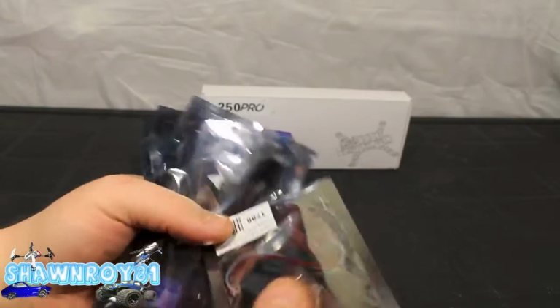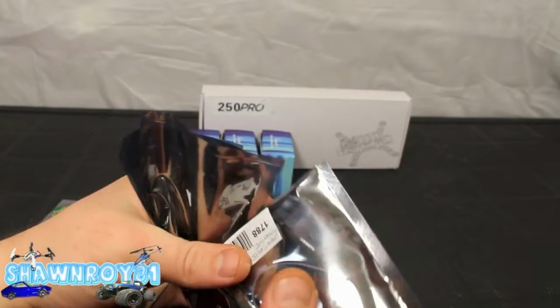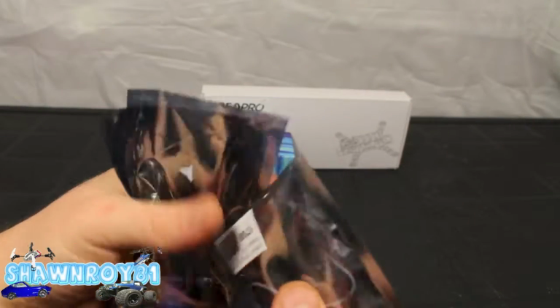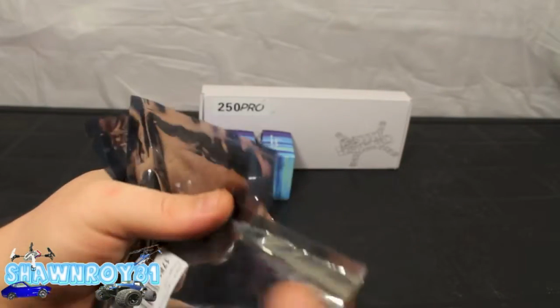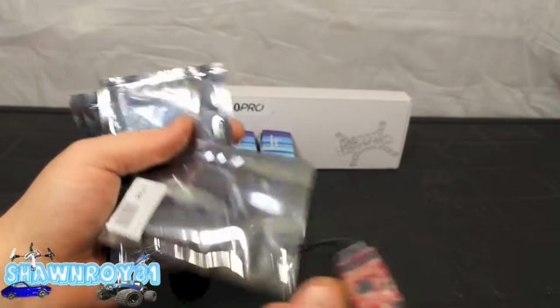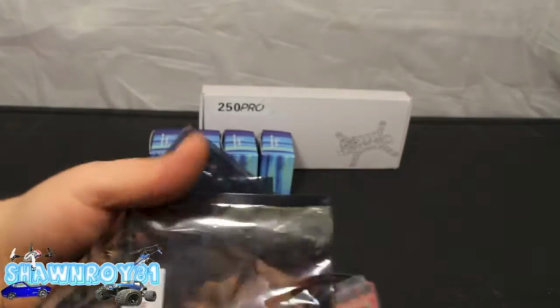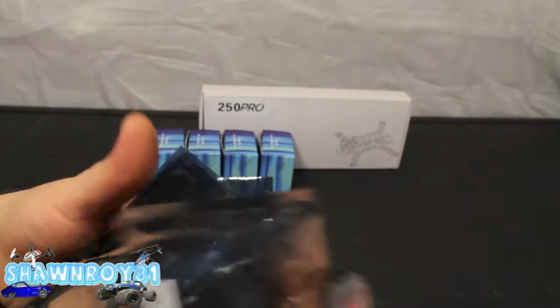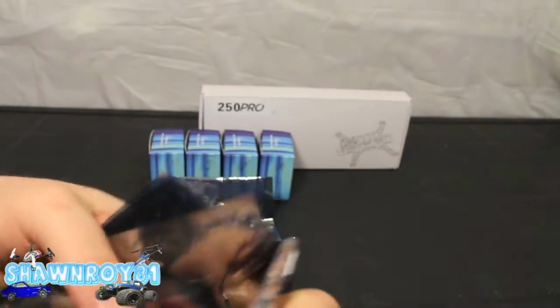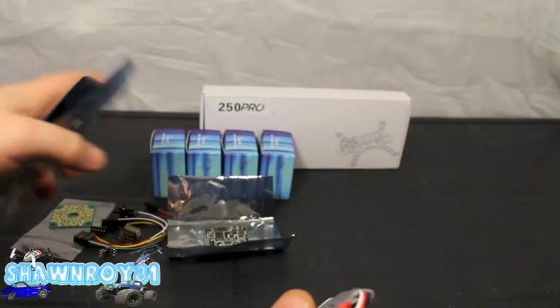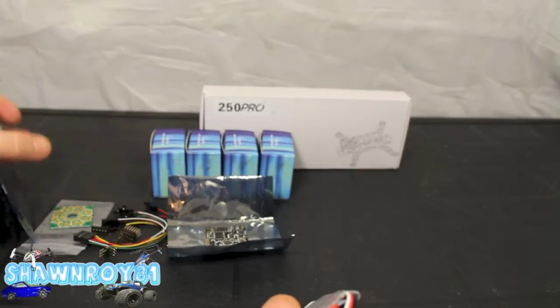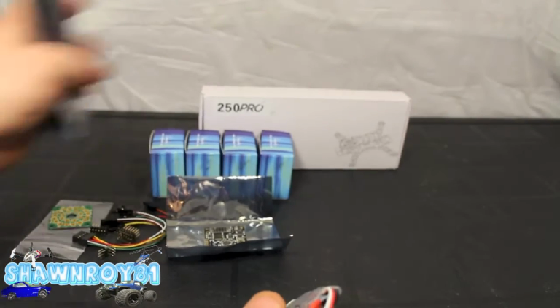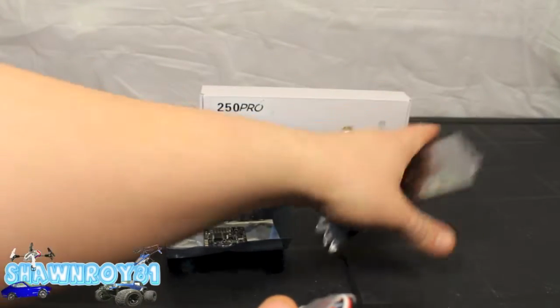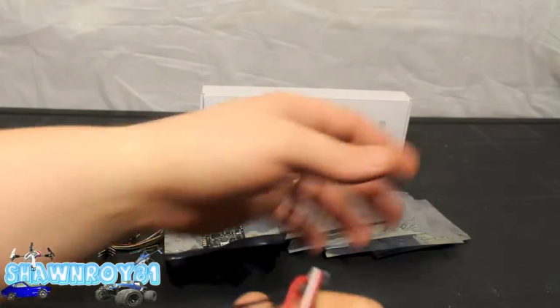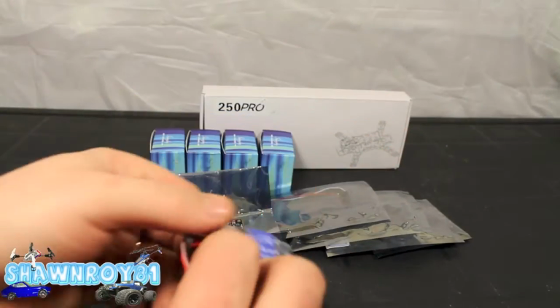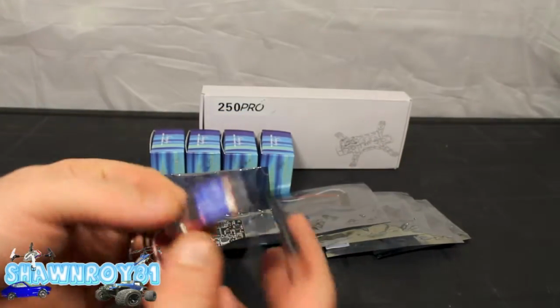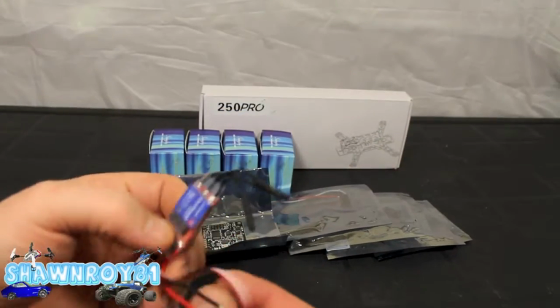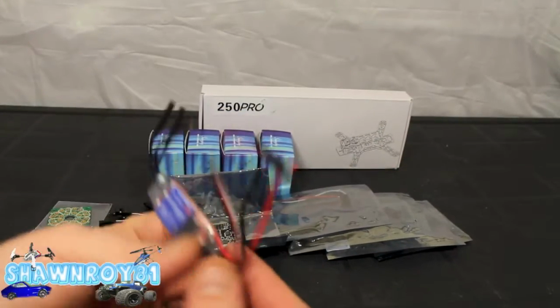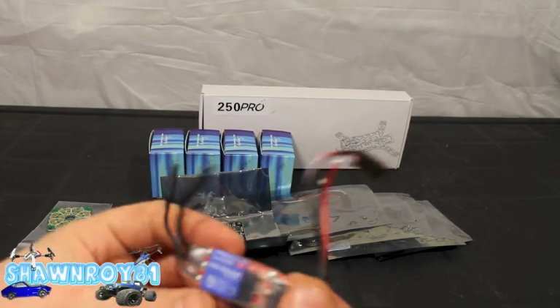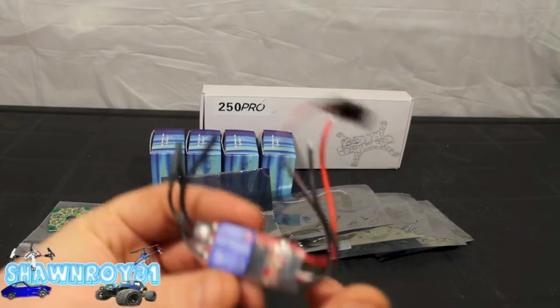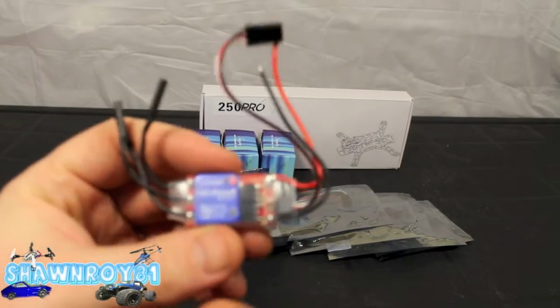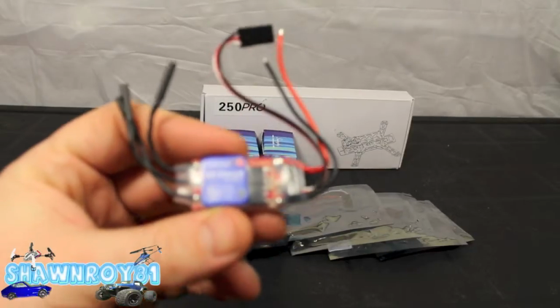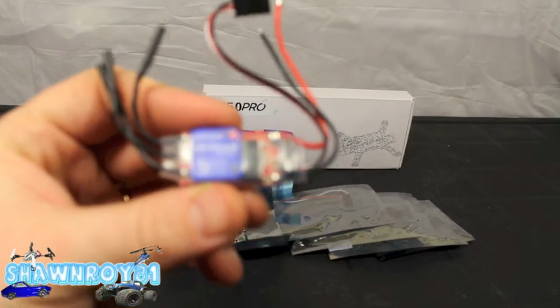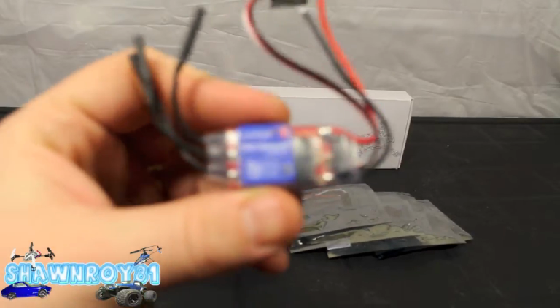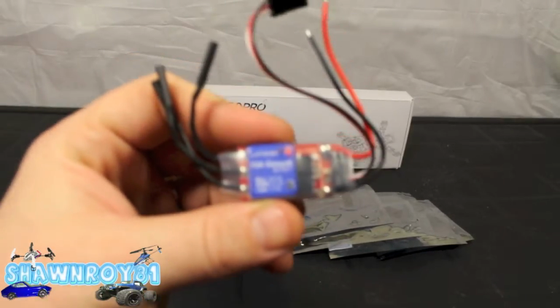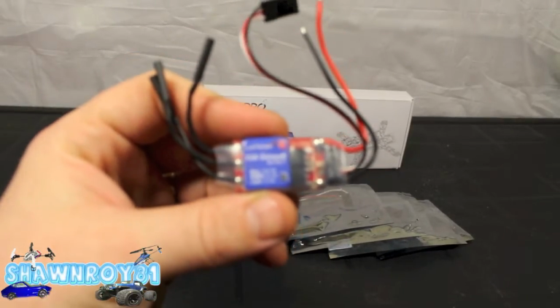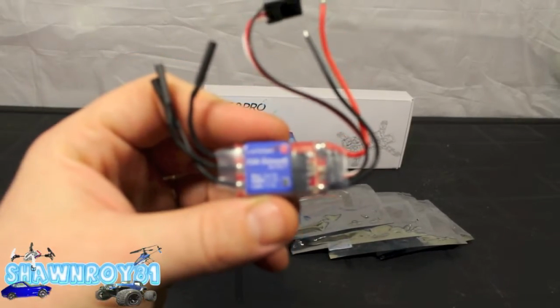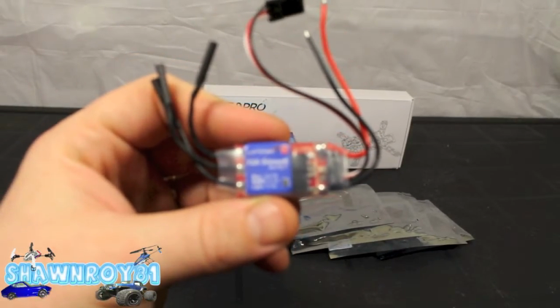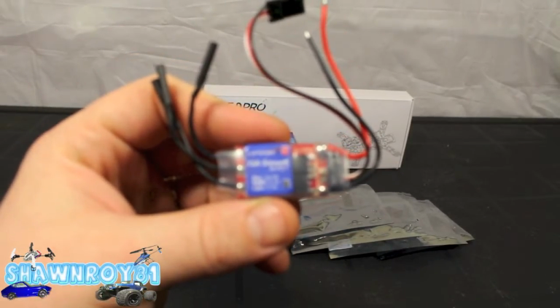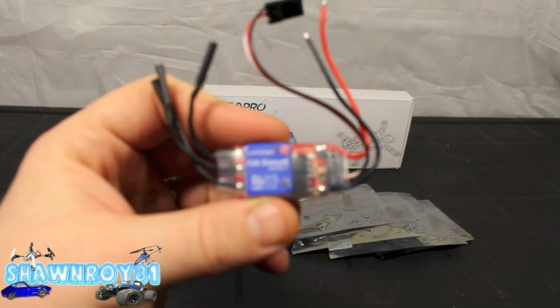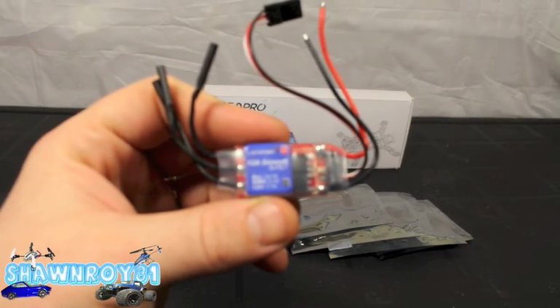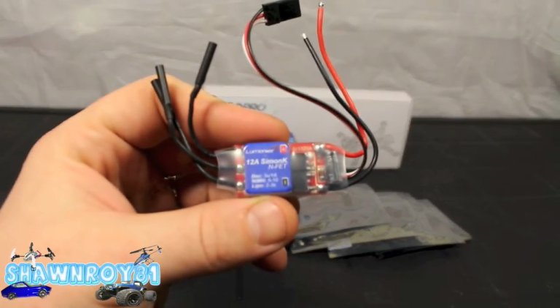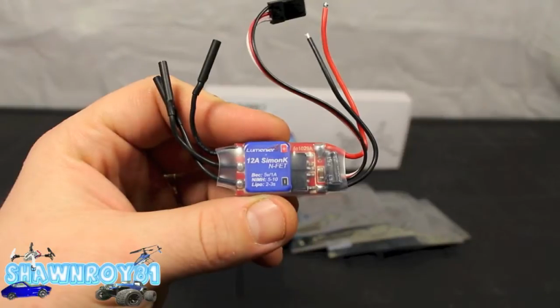I'm going to pull one out of the package here so you can see. And this is the Luminaire — or as they would say in French, Luminaire. Let's see if we can get this to focus. But ultimately this here is a 12 amp ESC.